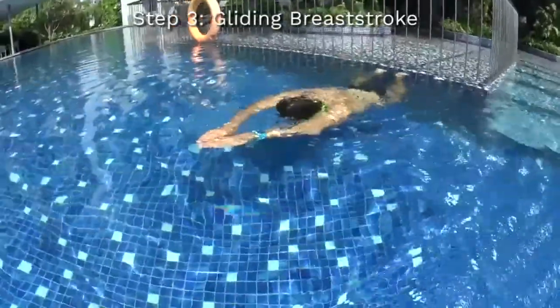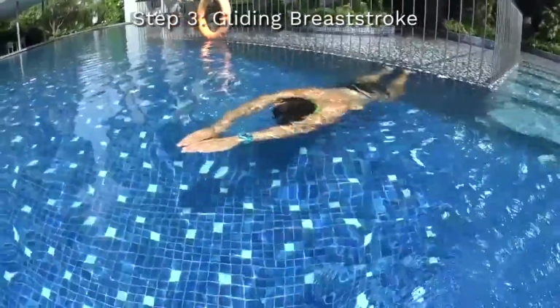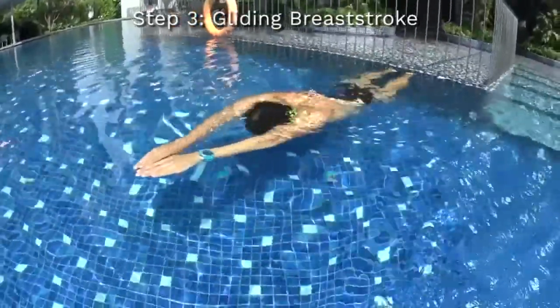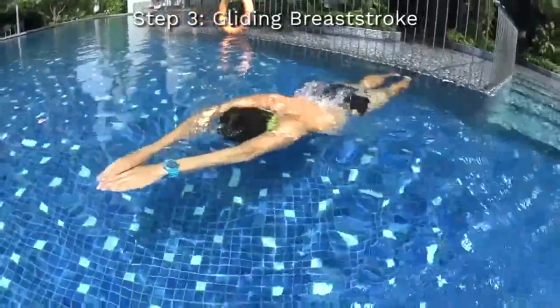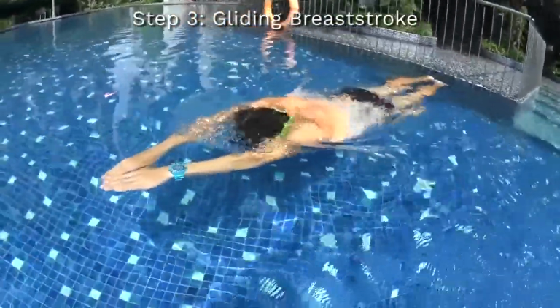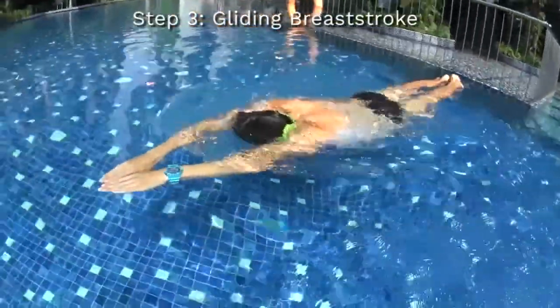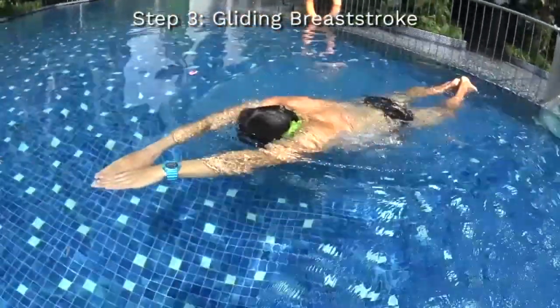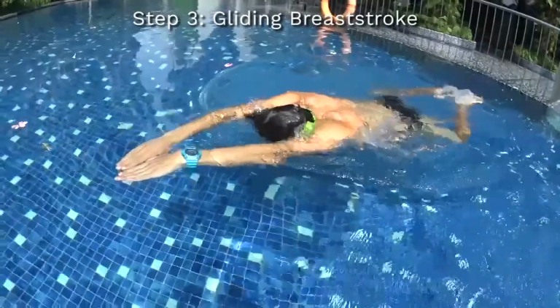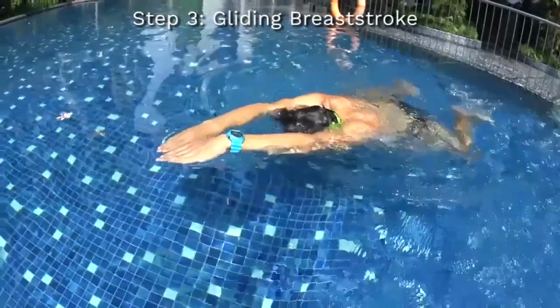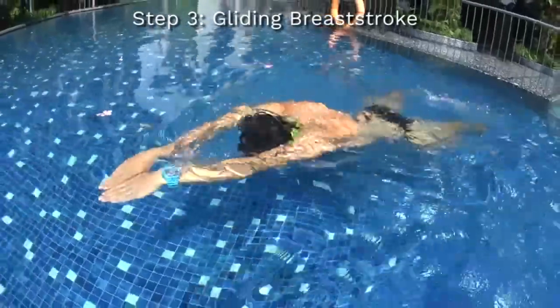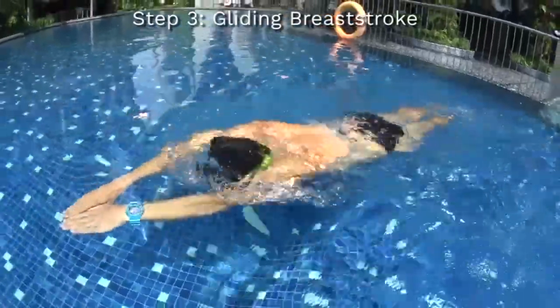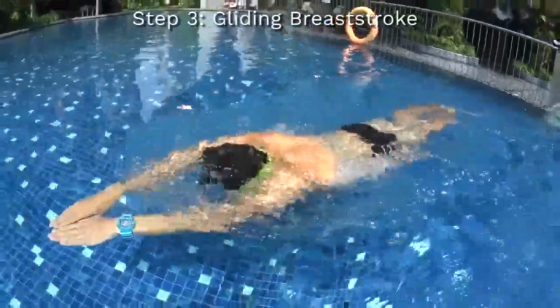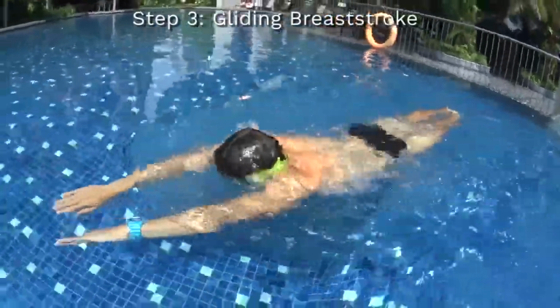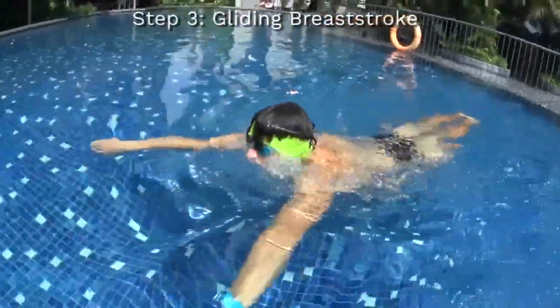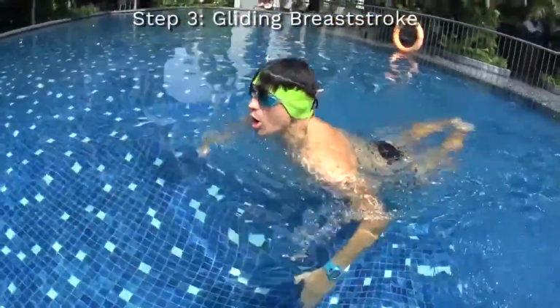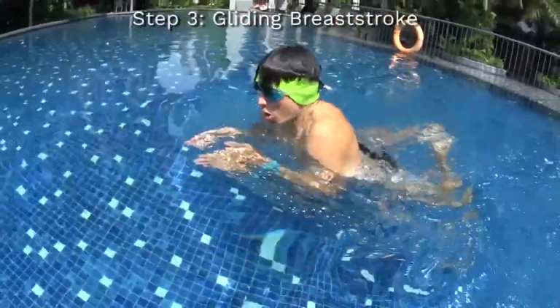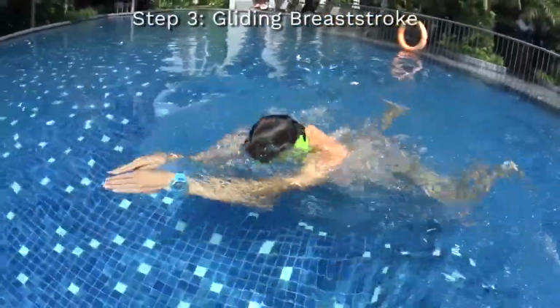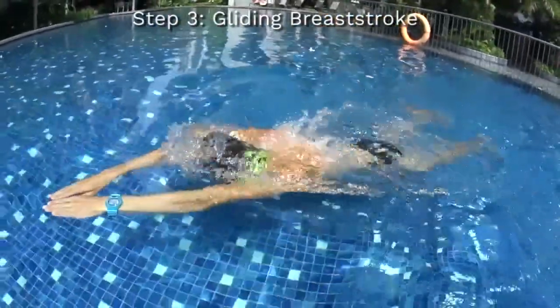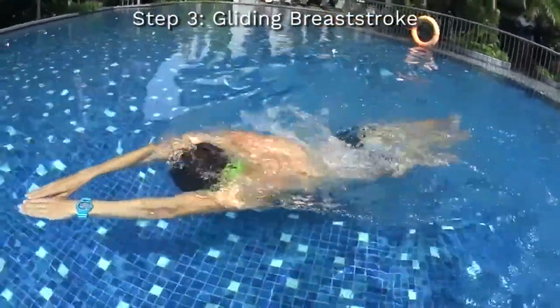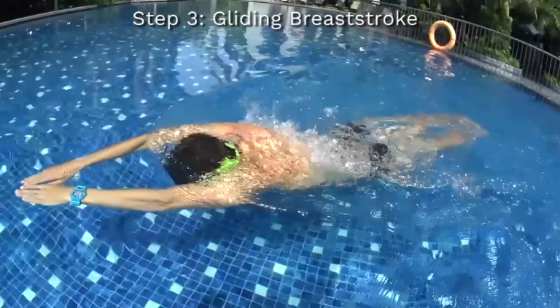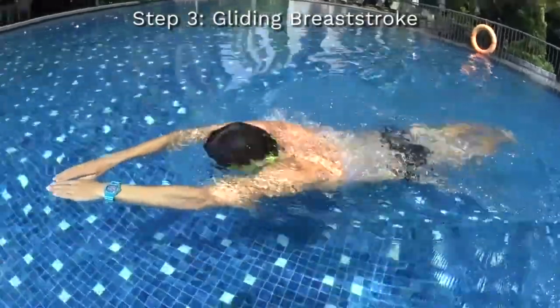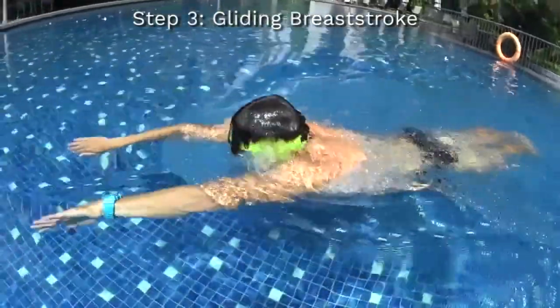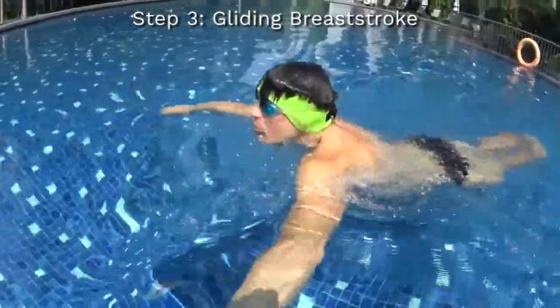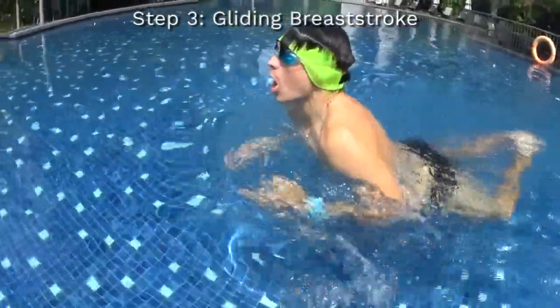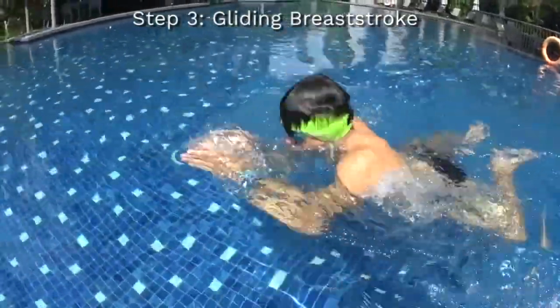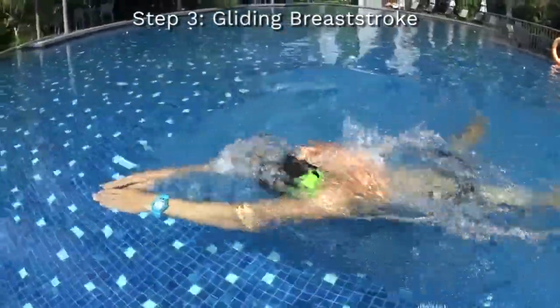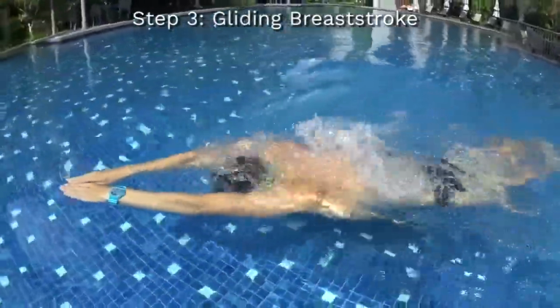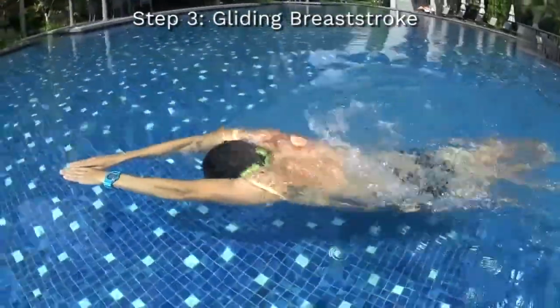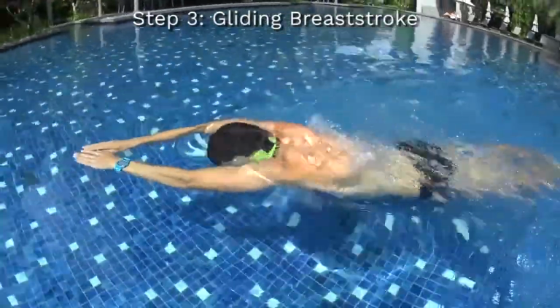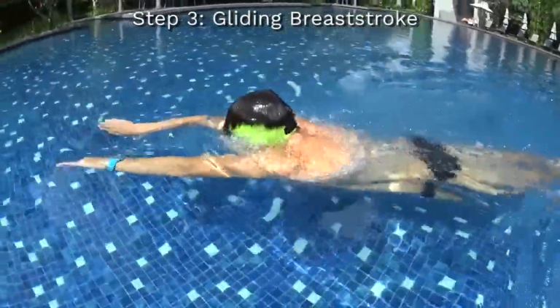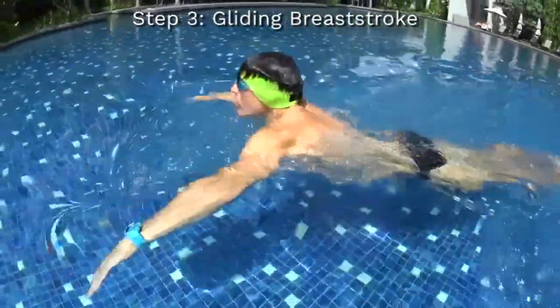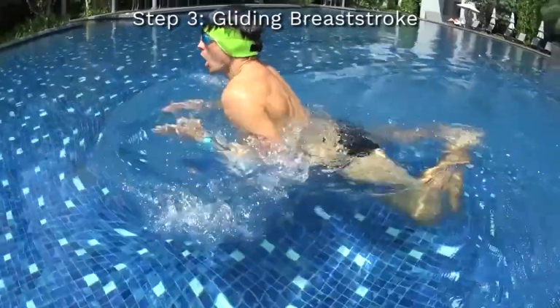Step number three would be to learn how to swim the gliding breaststroke — meaning being able to kick and glide with your head underwater before pulling to take a breath, and kick and glide as far as possible with your head underwater before you pull to breathe again on the surface.